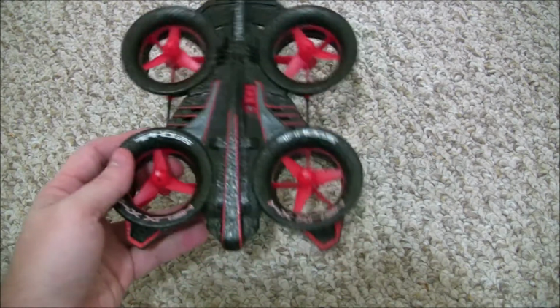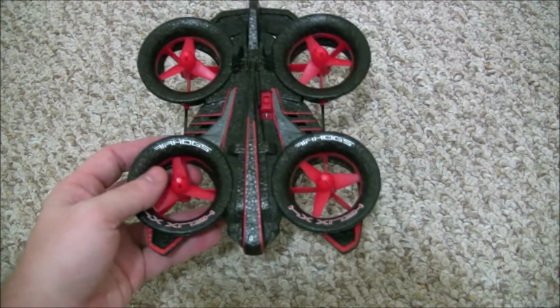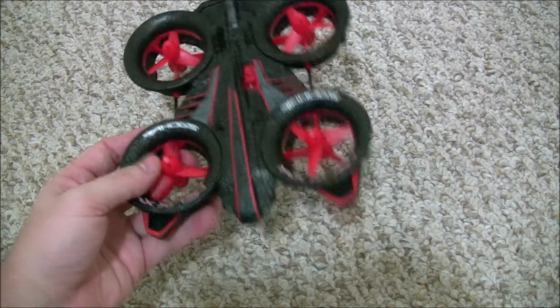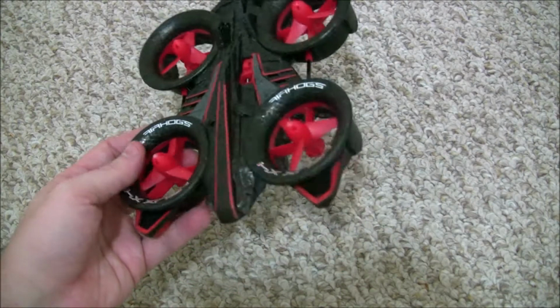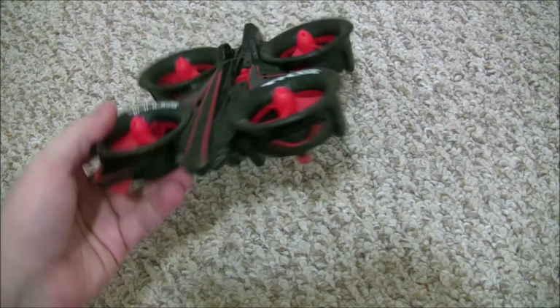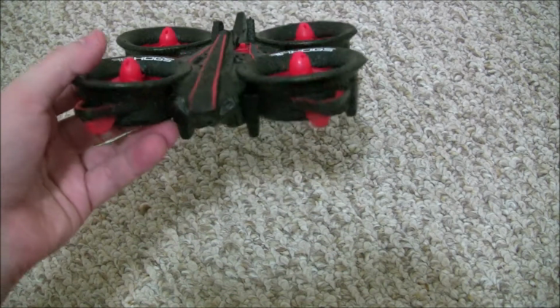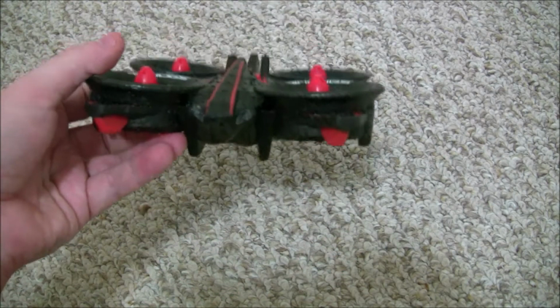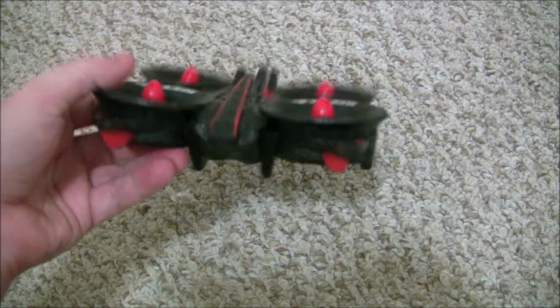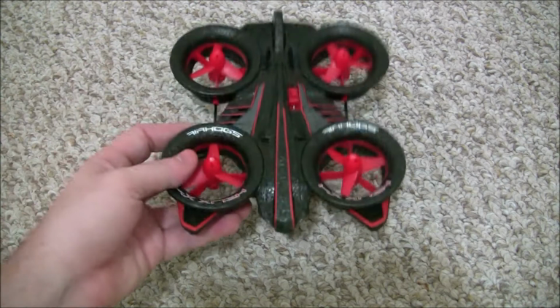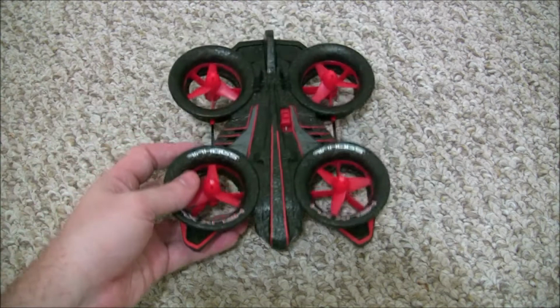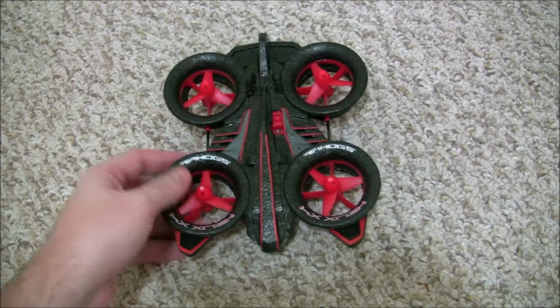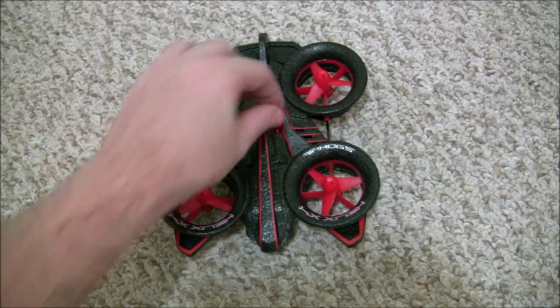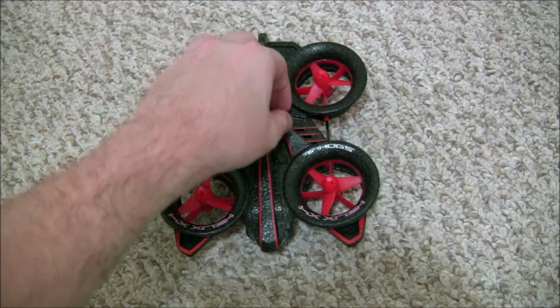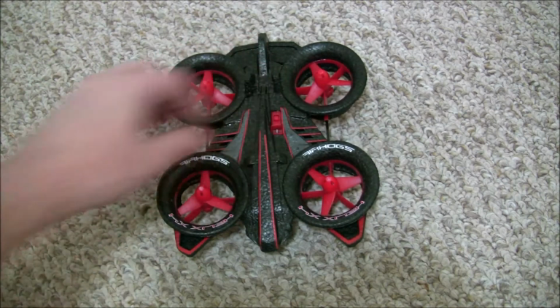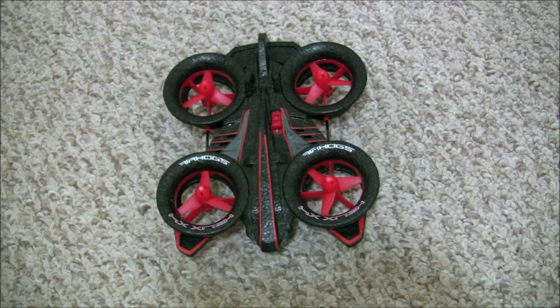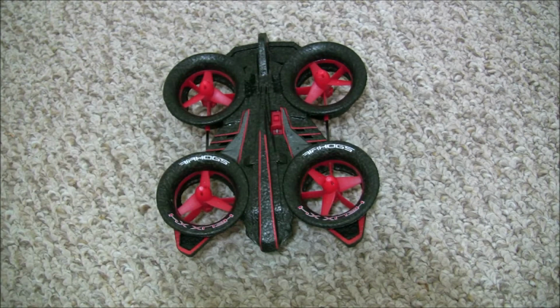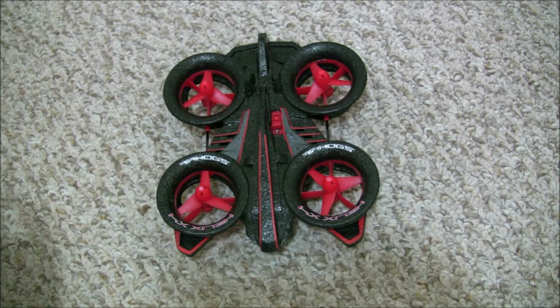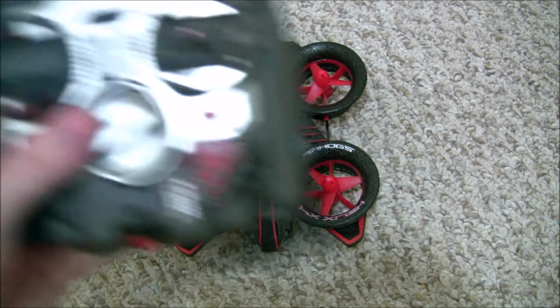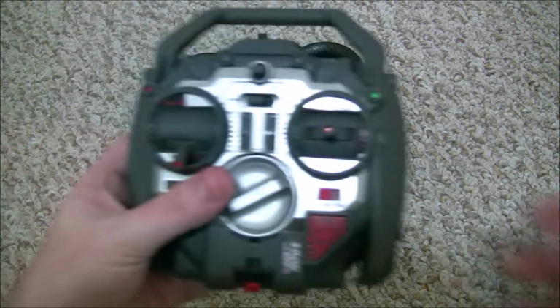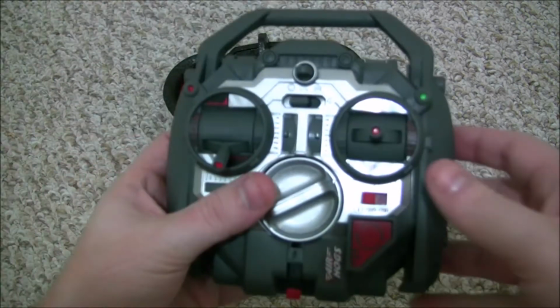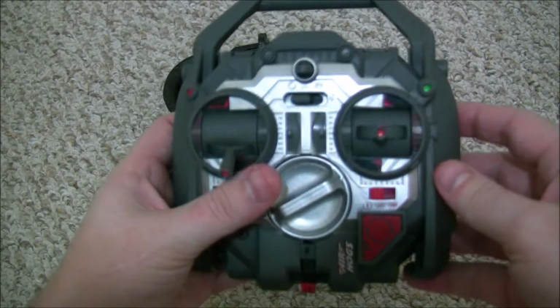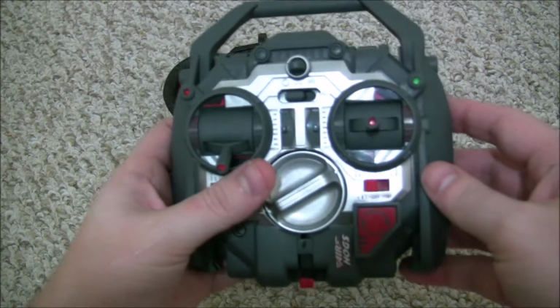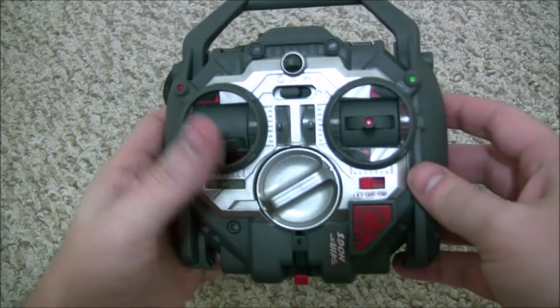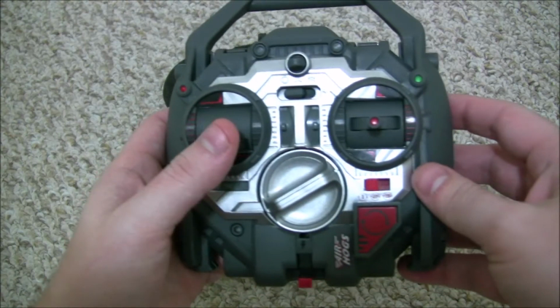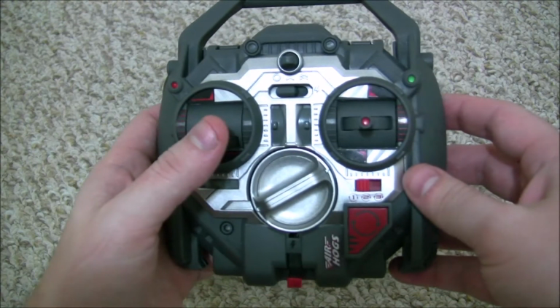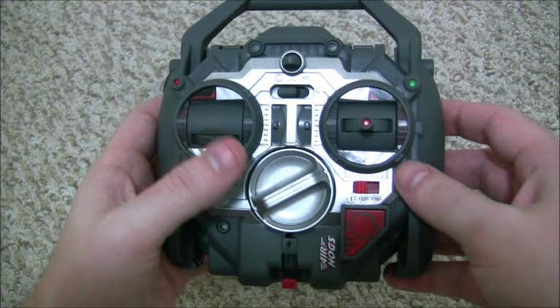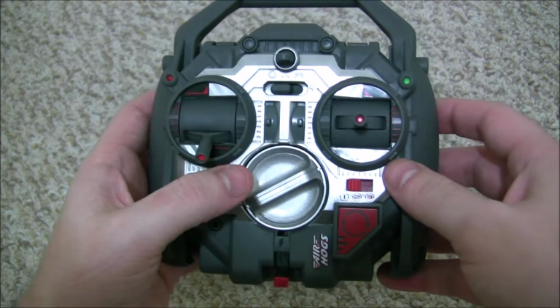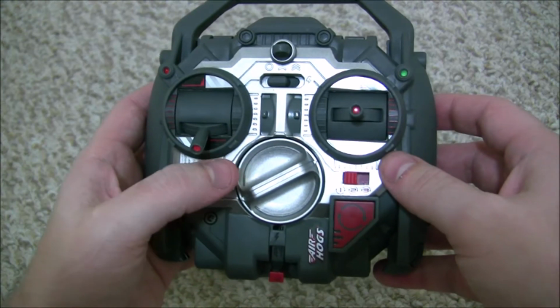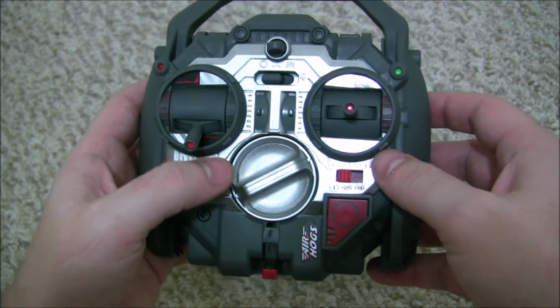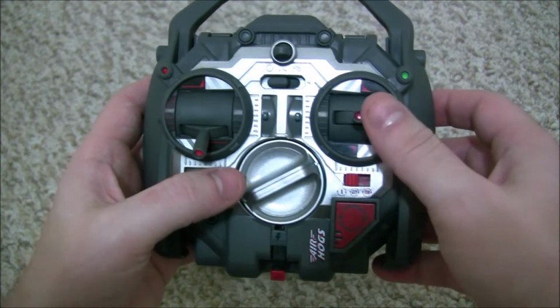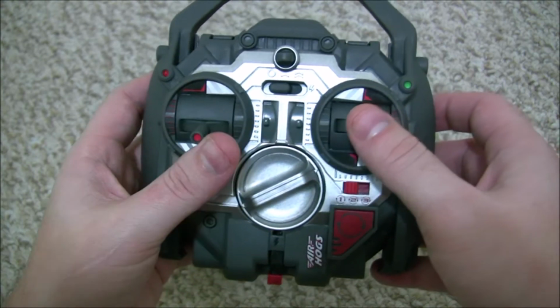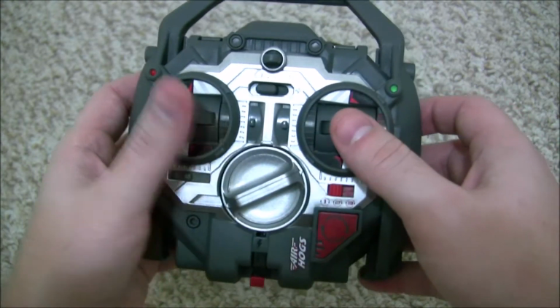We're gonna take it outside in a few minutes and I'll show you what I mean. The power button is right here on the top and these are the controls for the Helix. They're pretty nice — they have self-centering sticks and a lot of people like that.